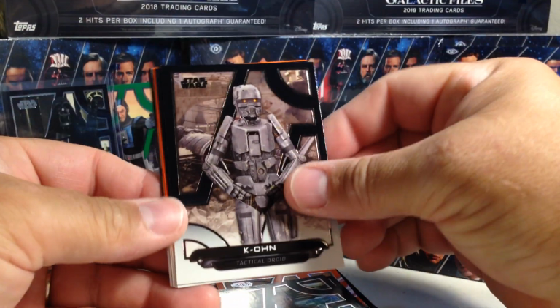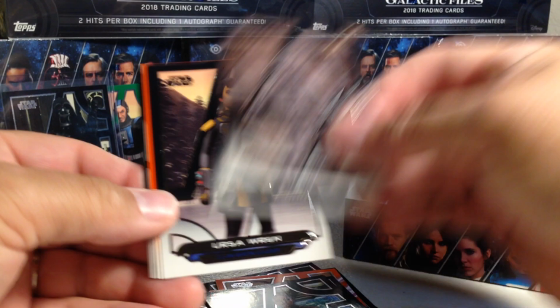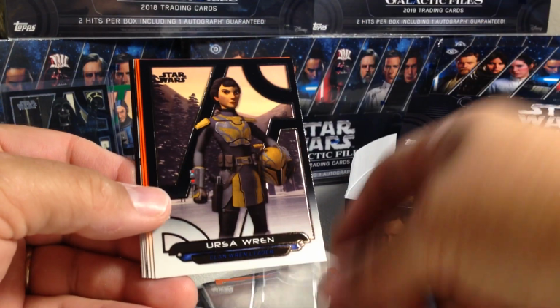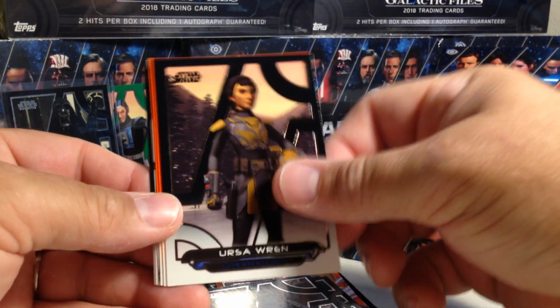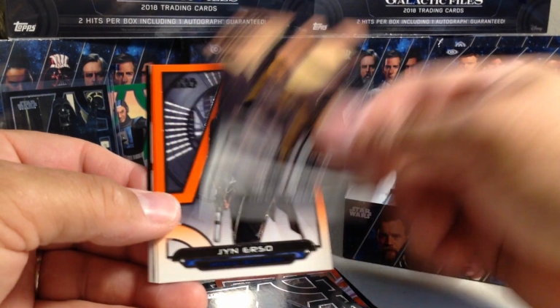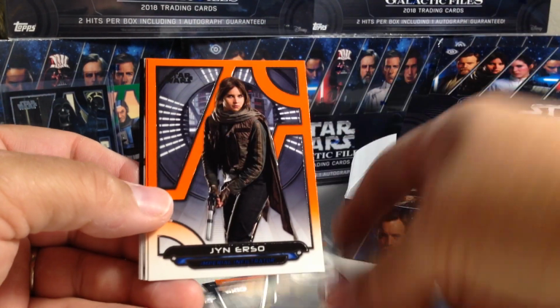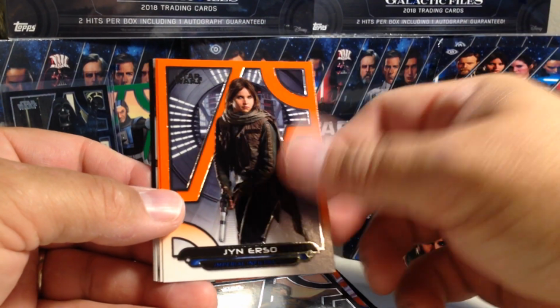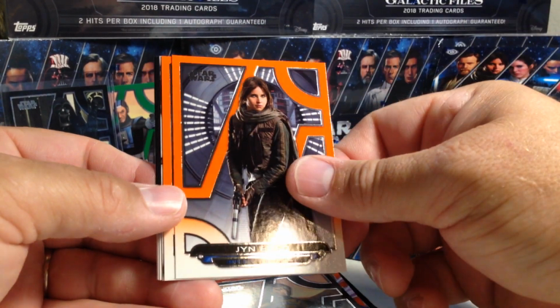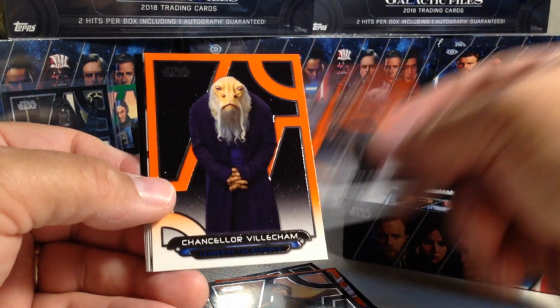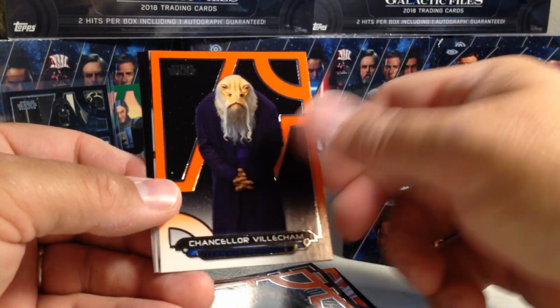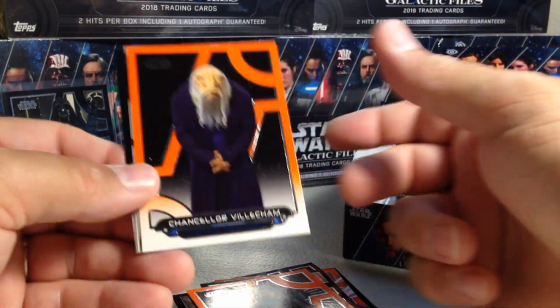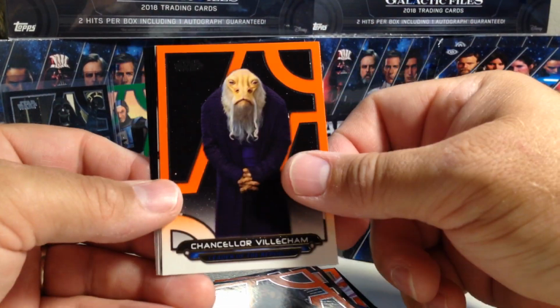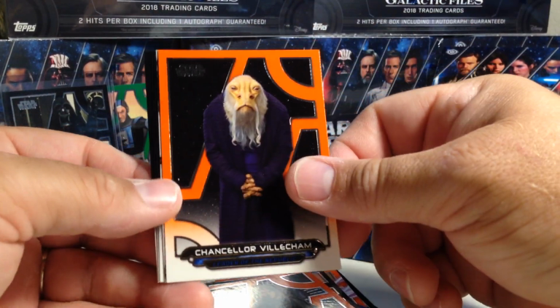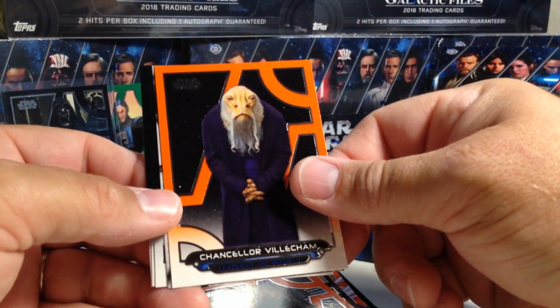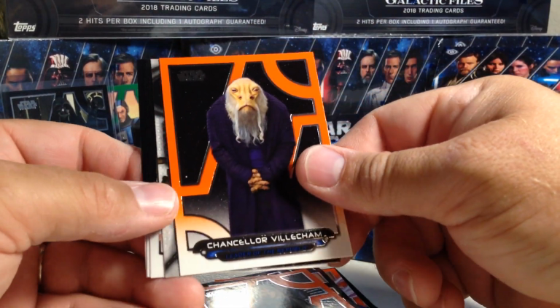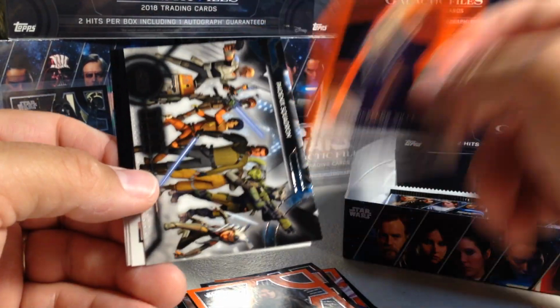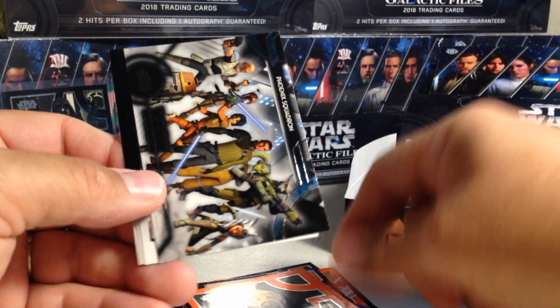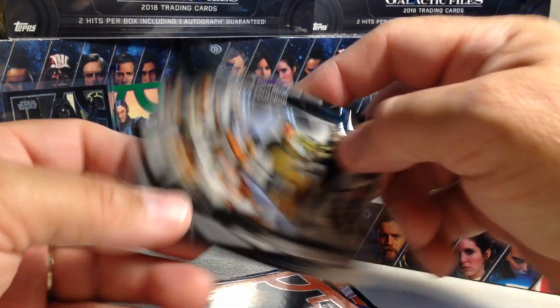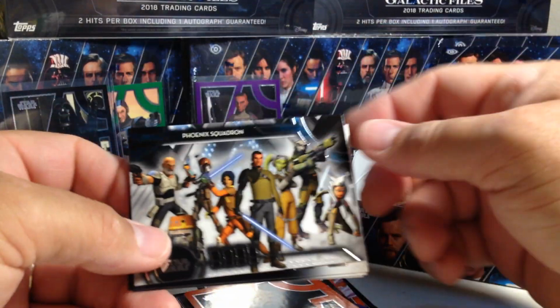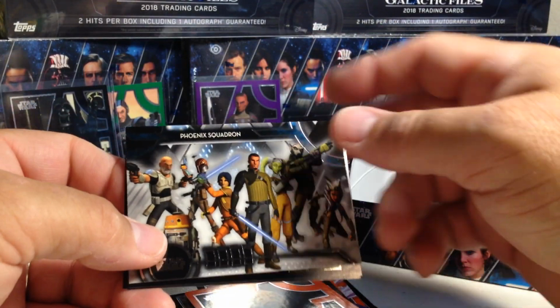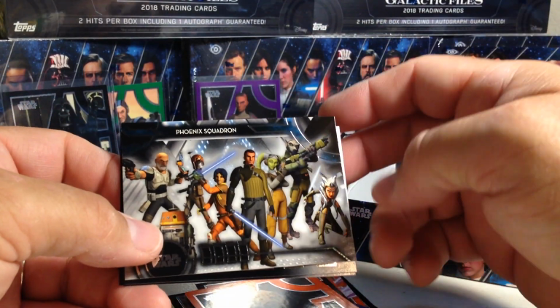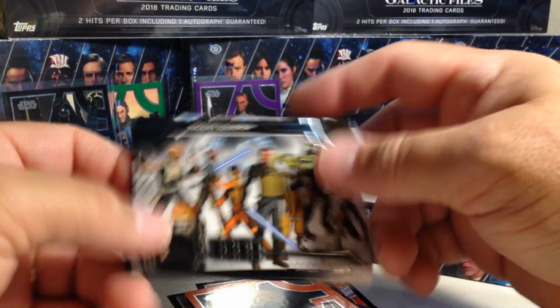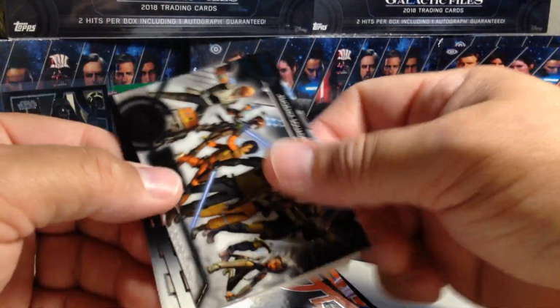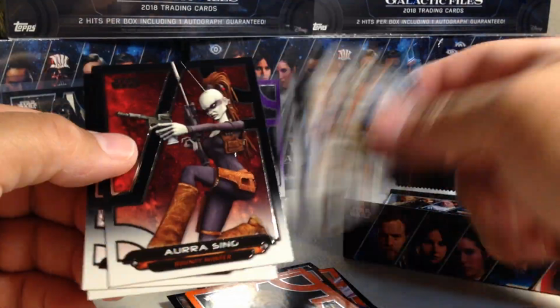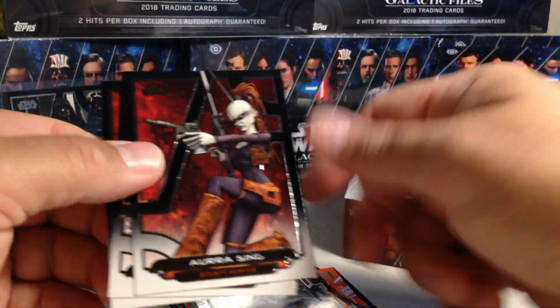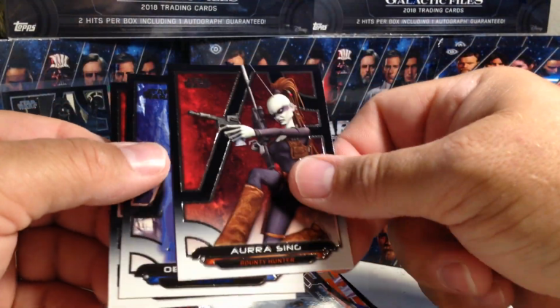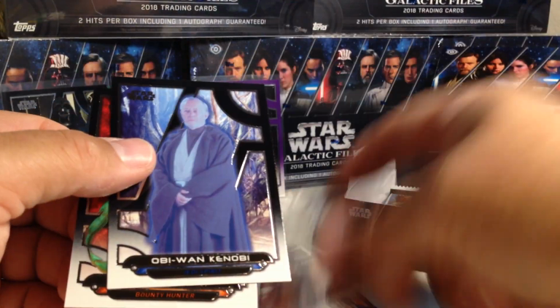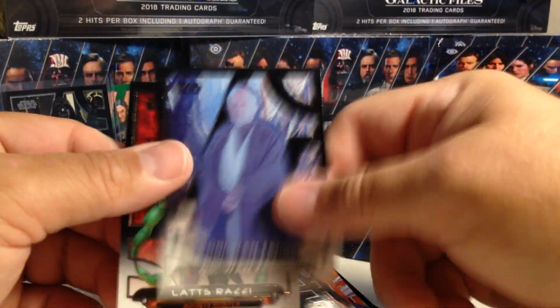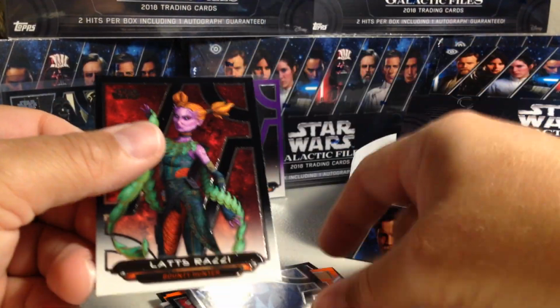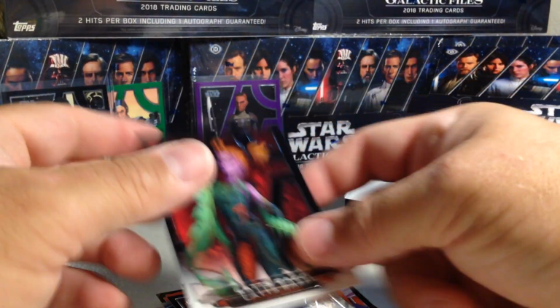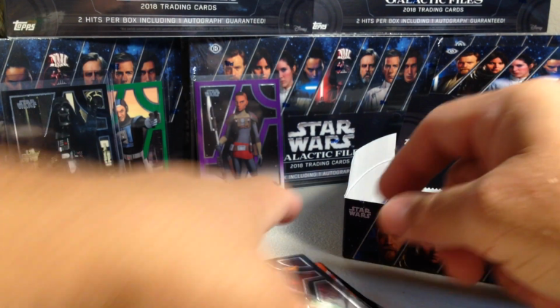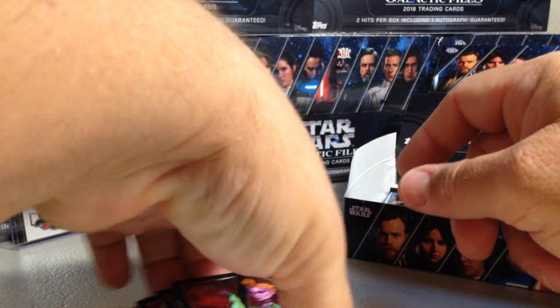K-Om, Ursa Wren, Jen Ursa, Purple, Chancellor Villachum Orange, Phoenix Squadron, Aura Singh, Obi-Wan, and Lats Razine.